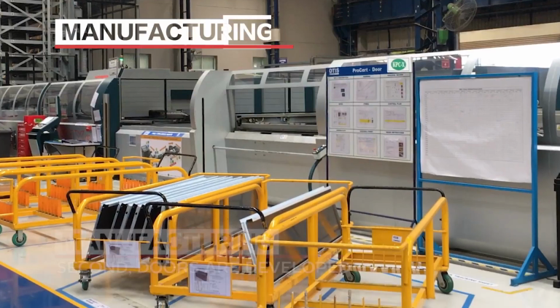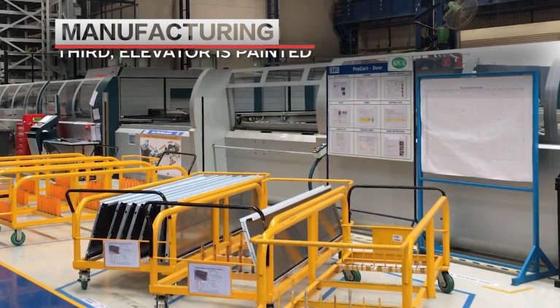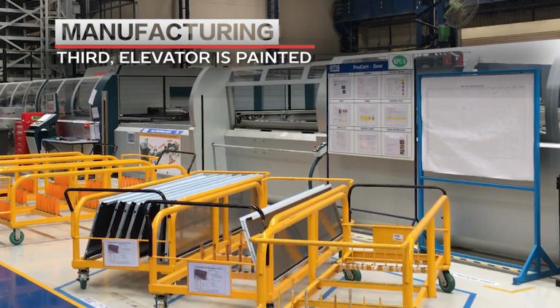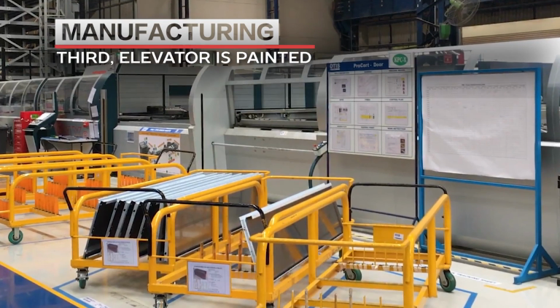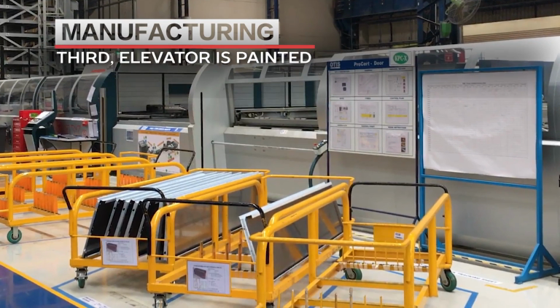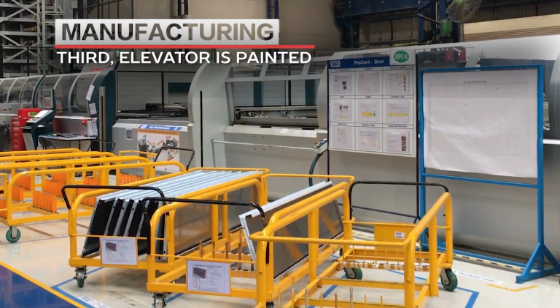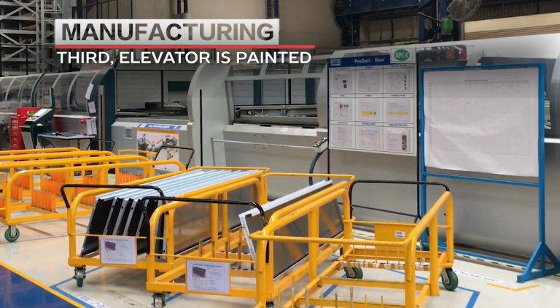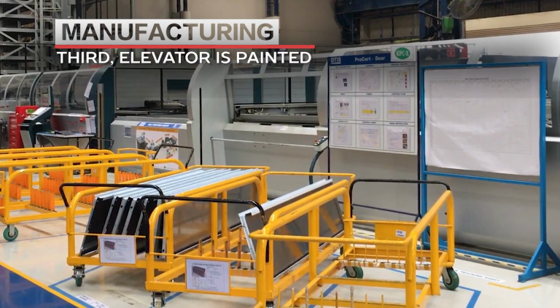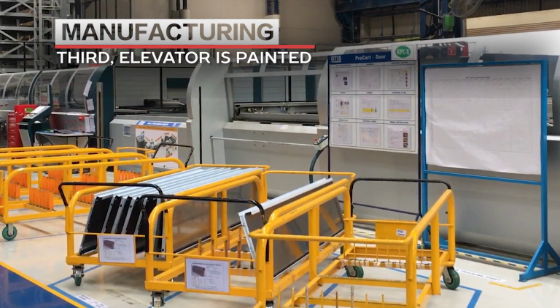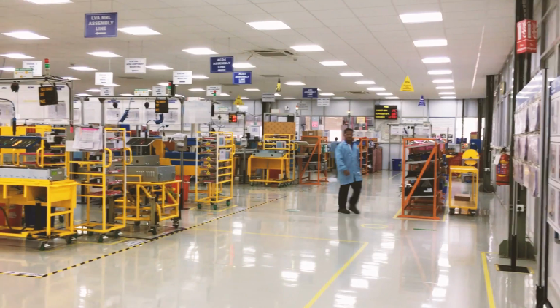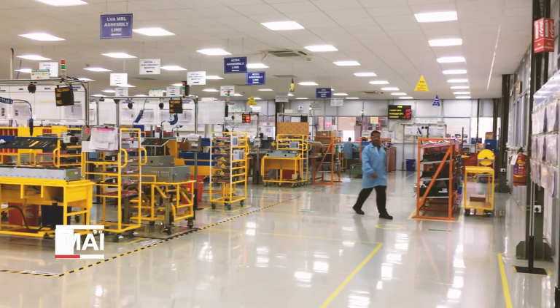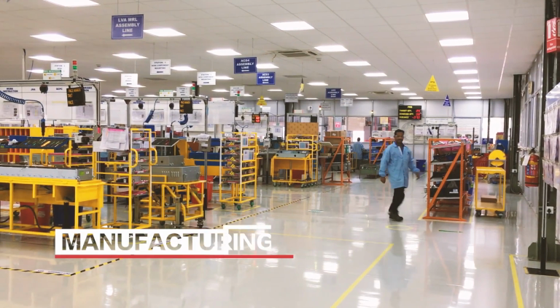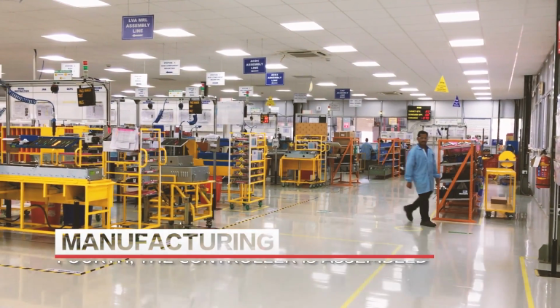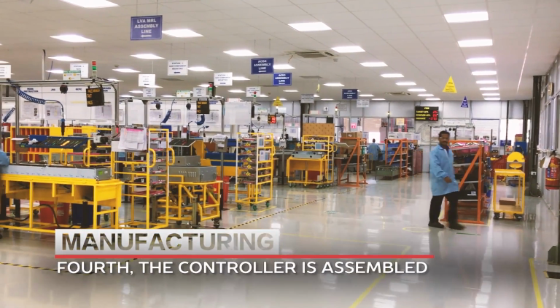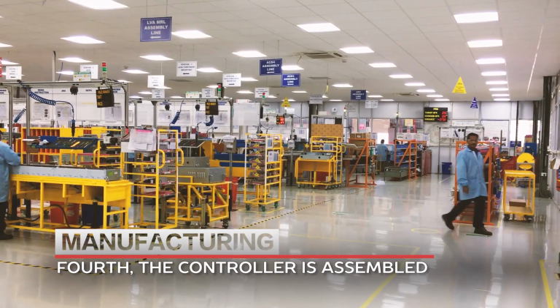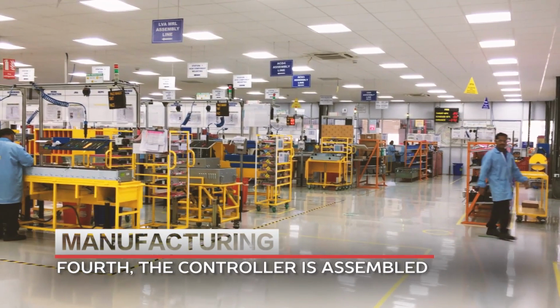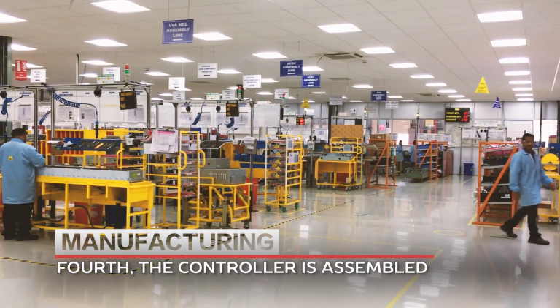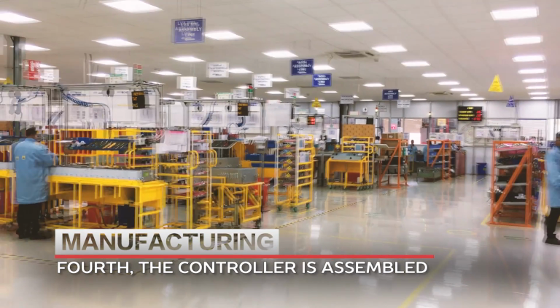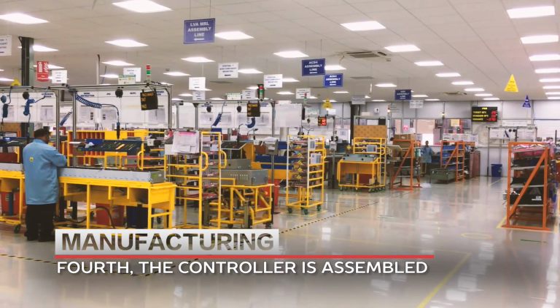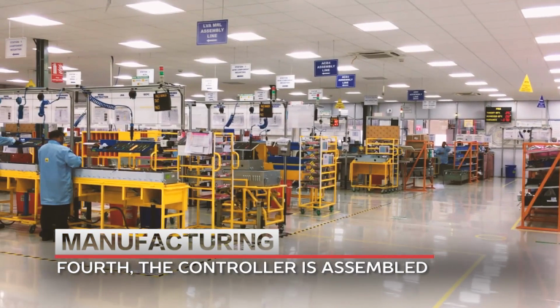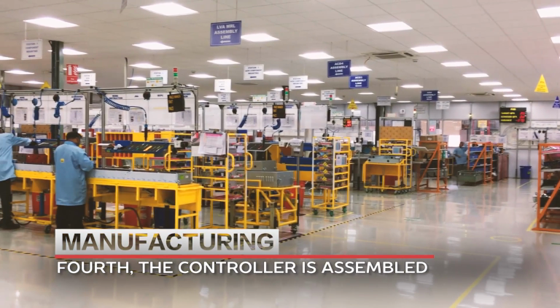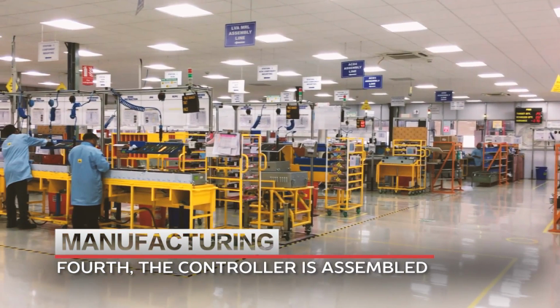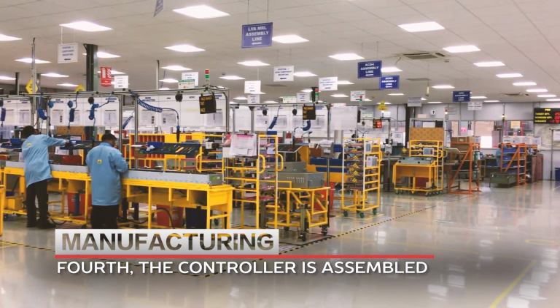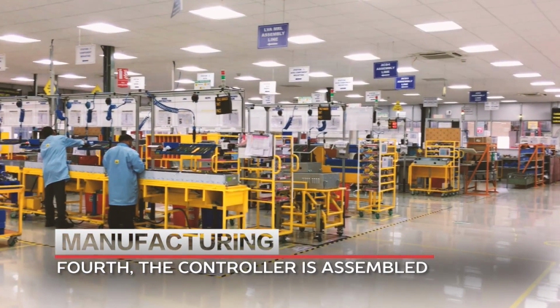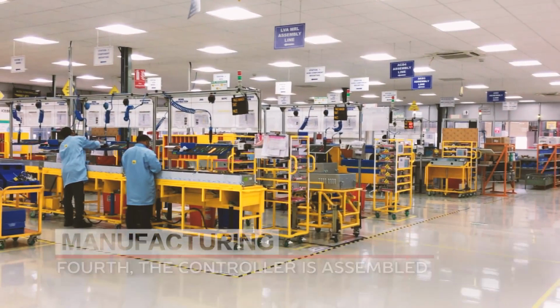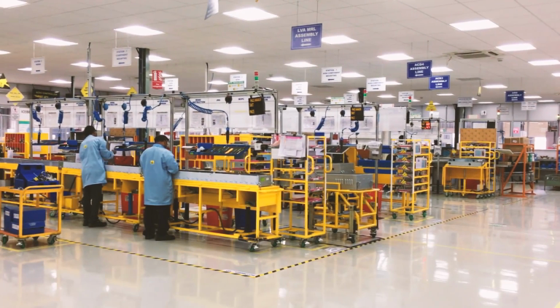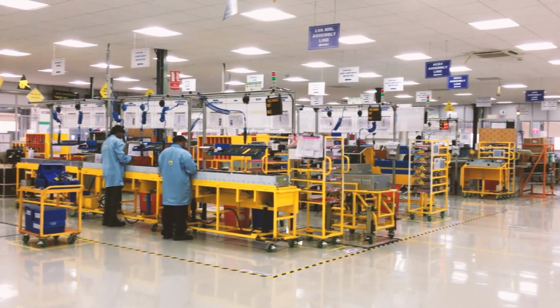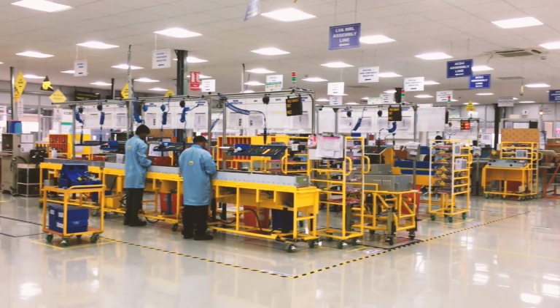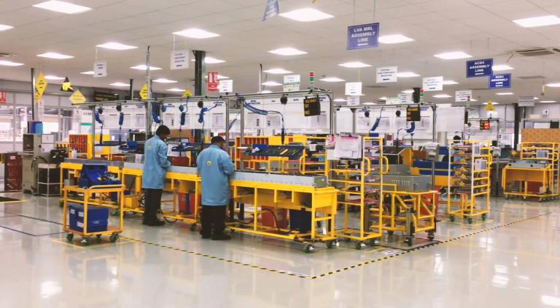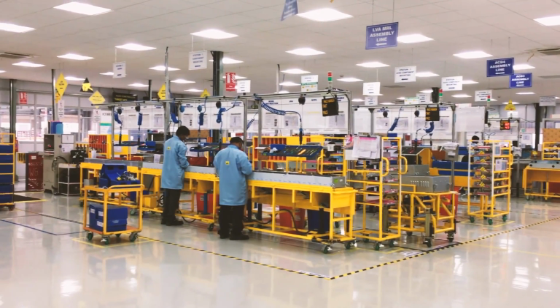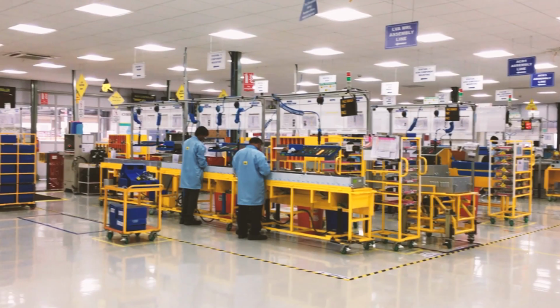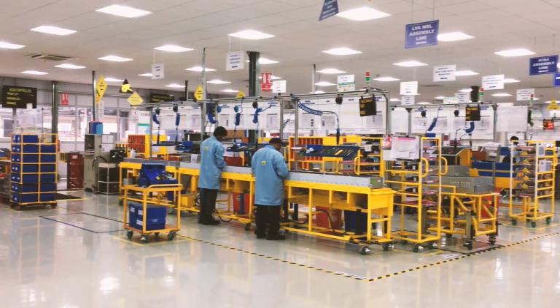The third segment is where the elevator is painted. The fourth is where the controller, which is the brain of the elevator, is assembled. This area is kept completely dirt free.